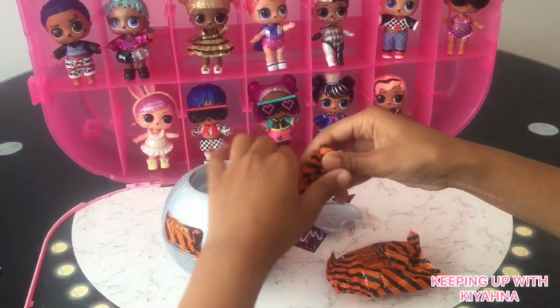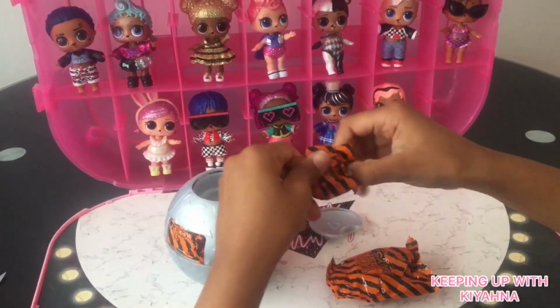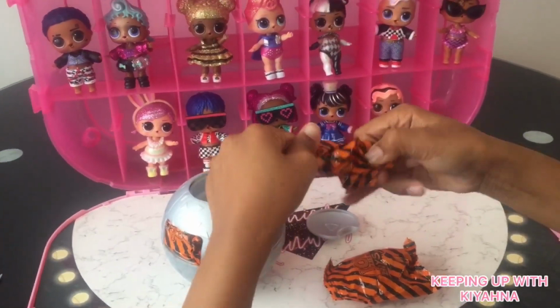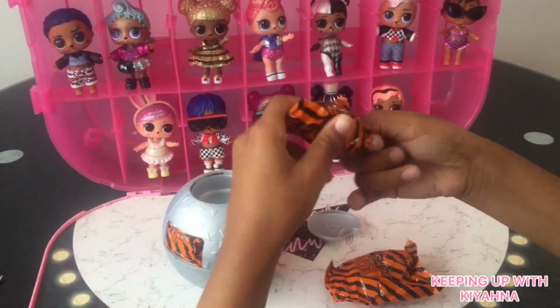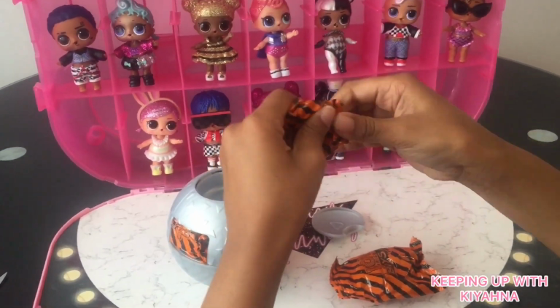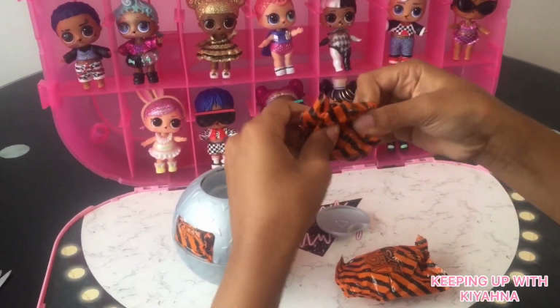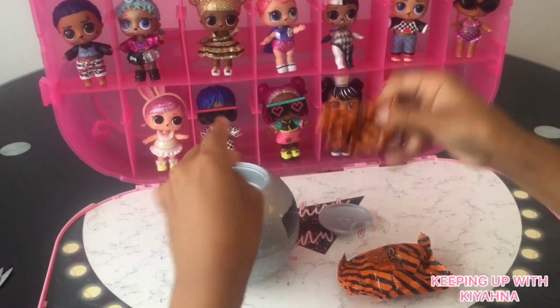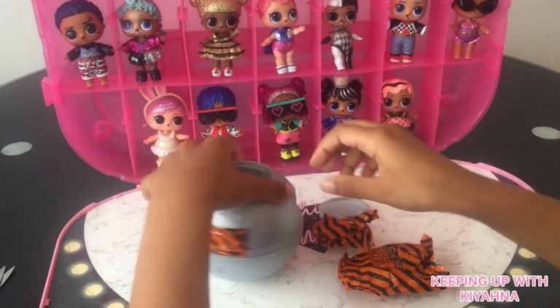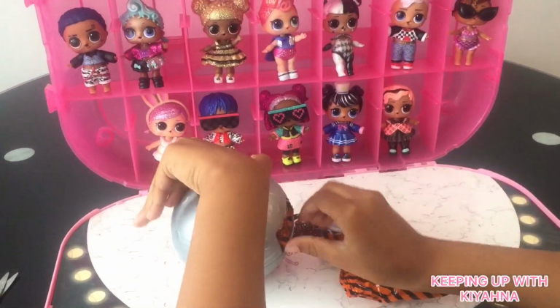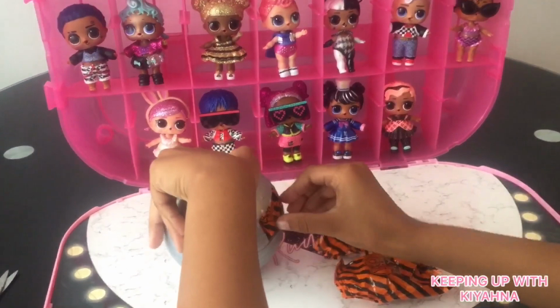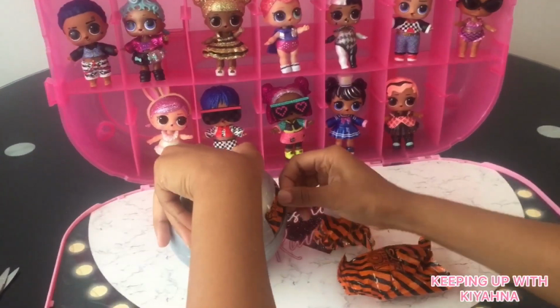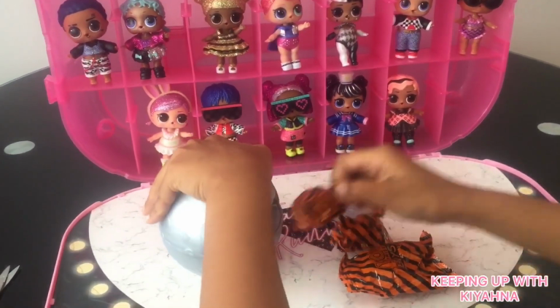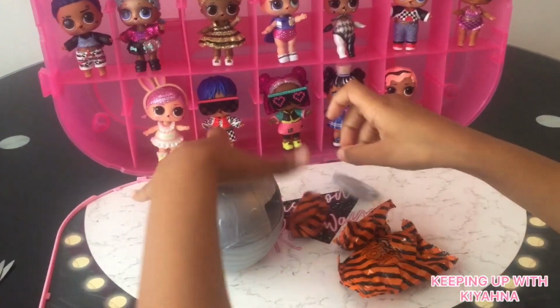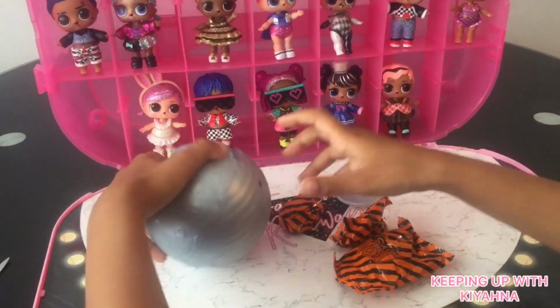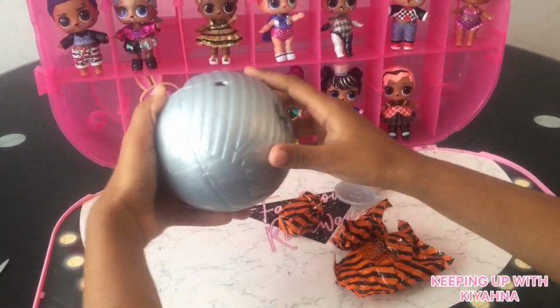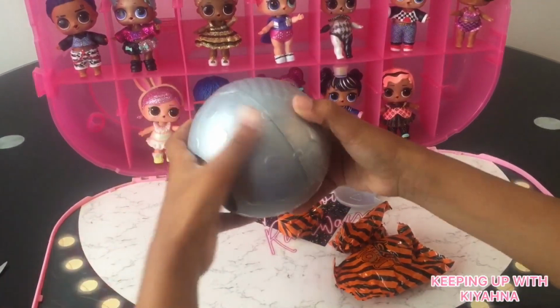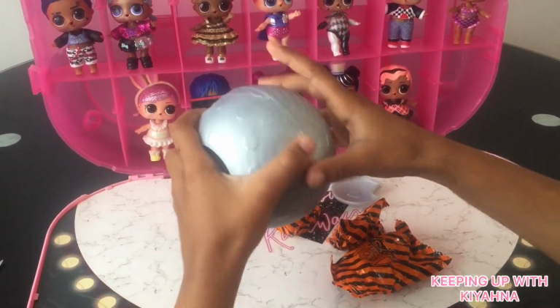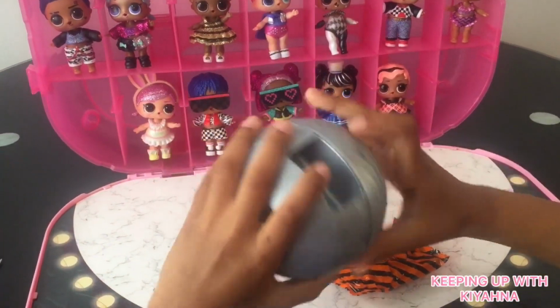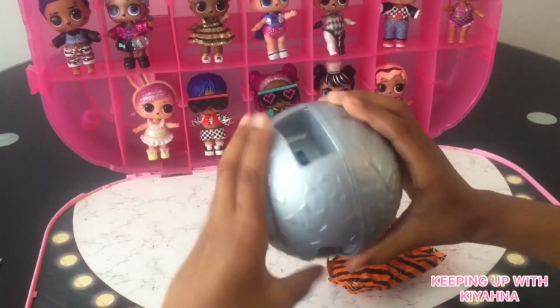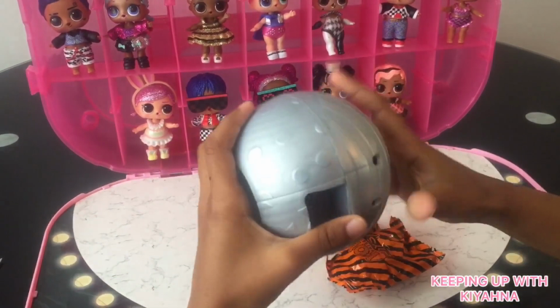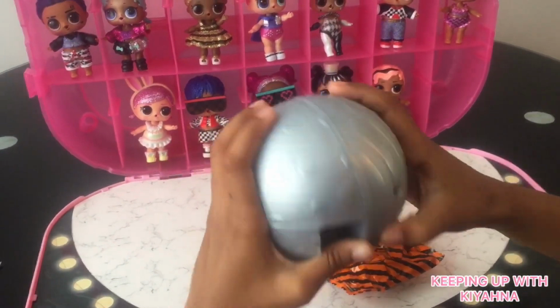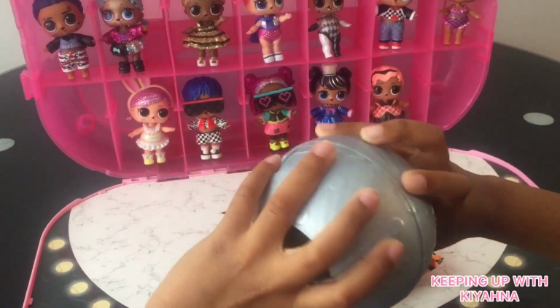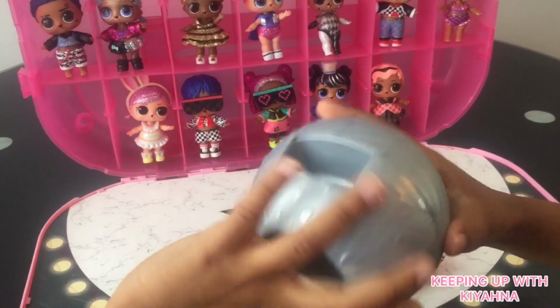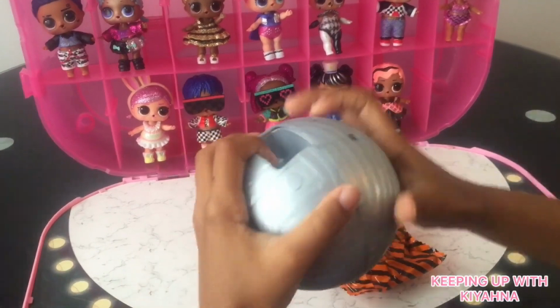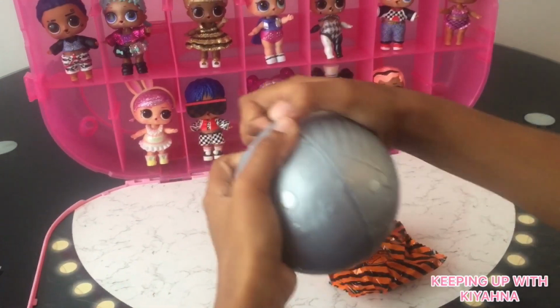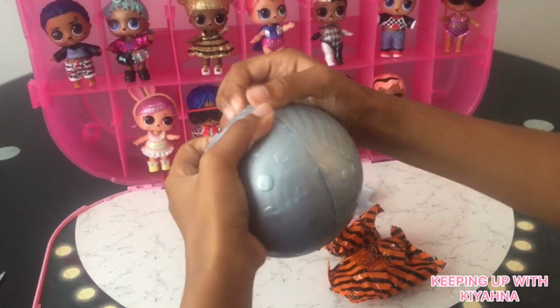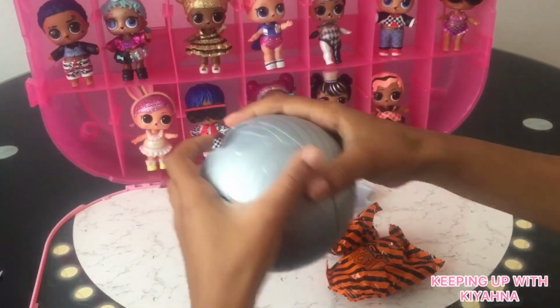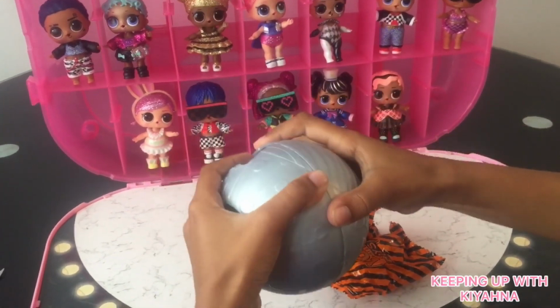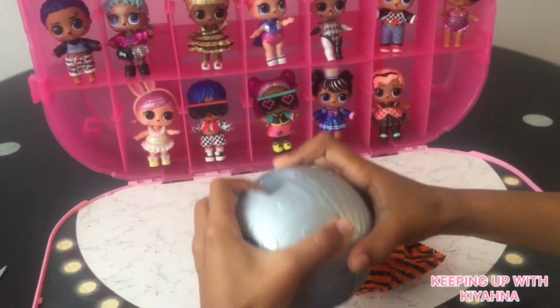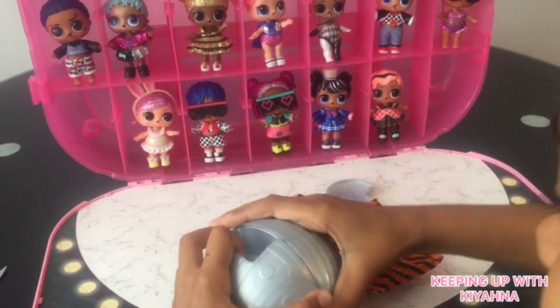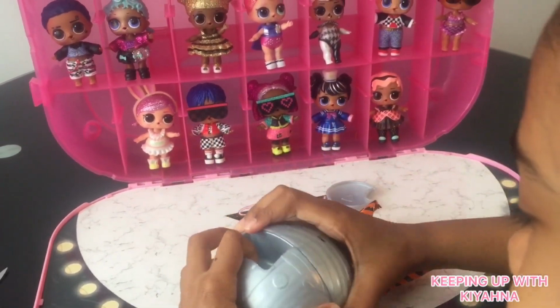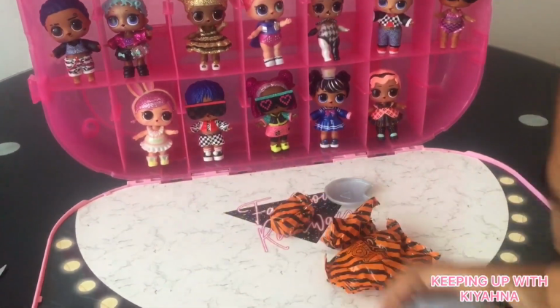Here's another one. There's one there. Is there any more left? Now let's see what packages are inside.